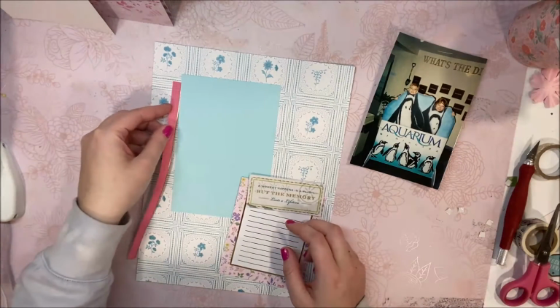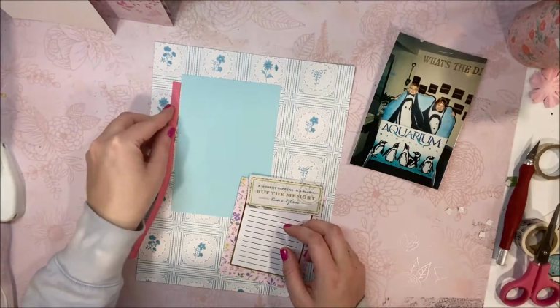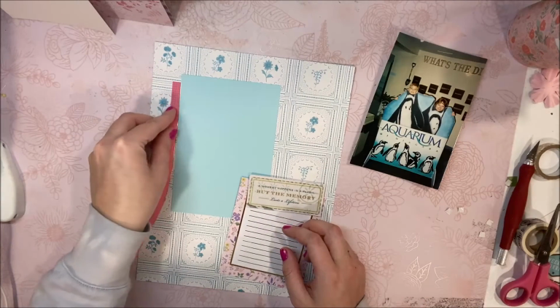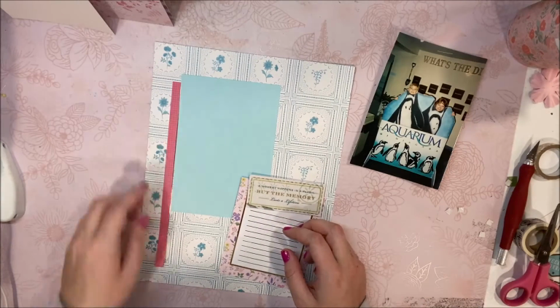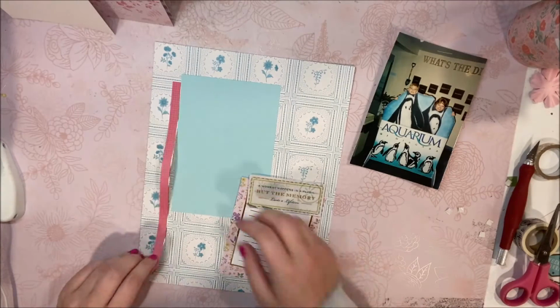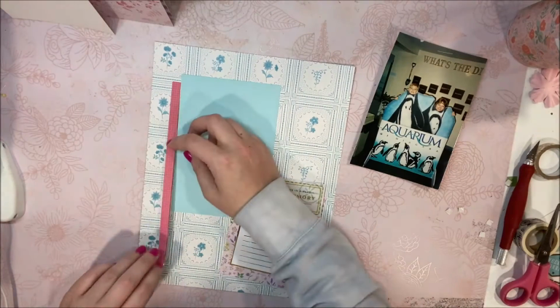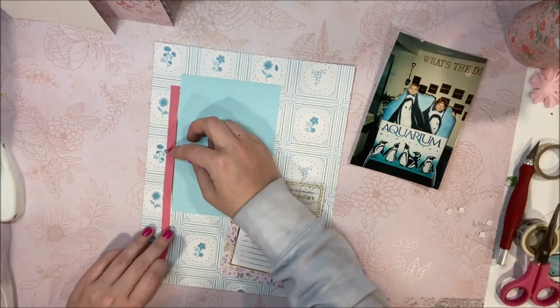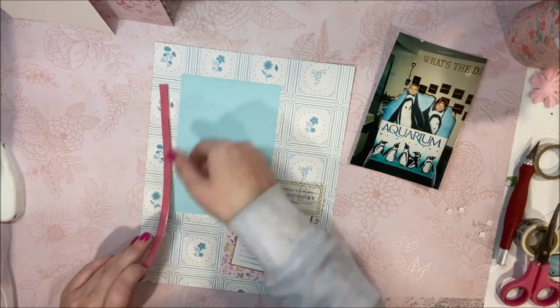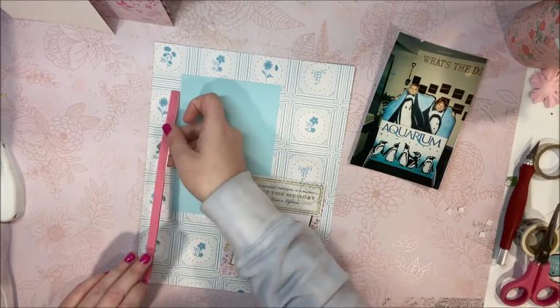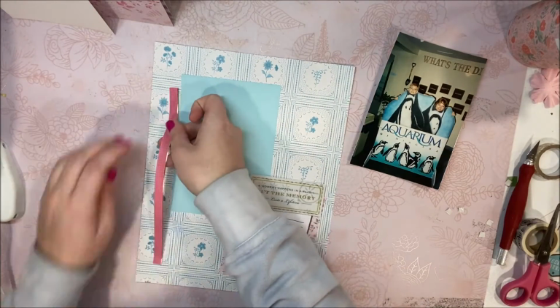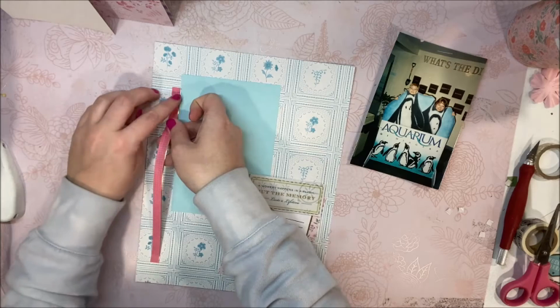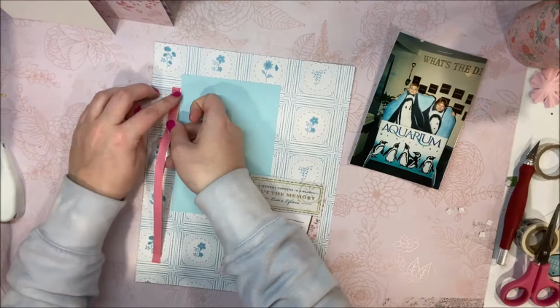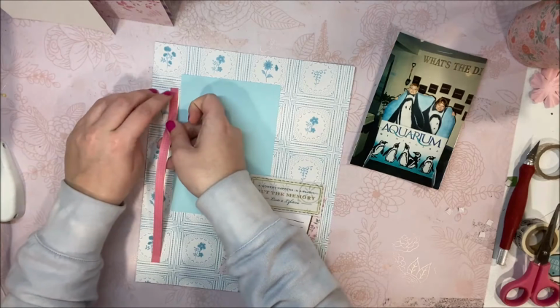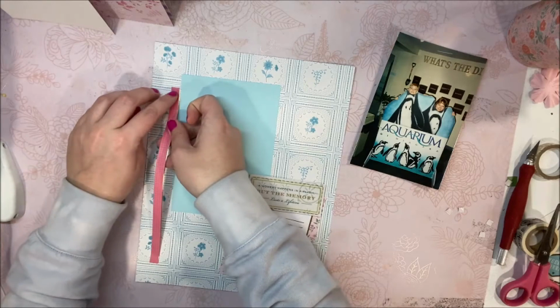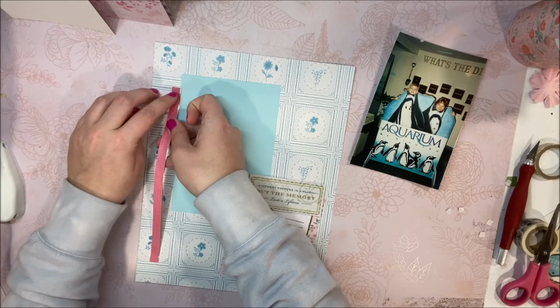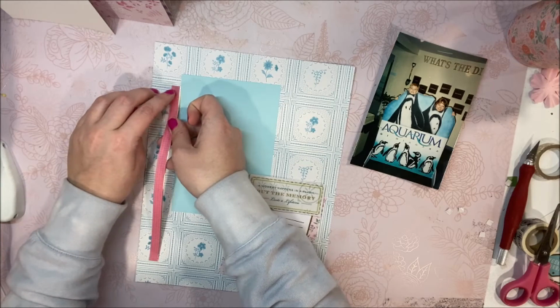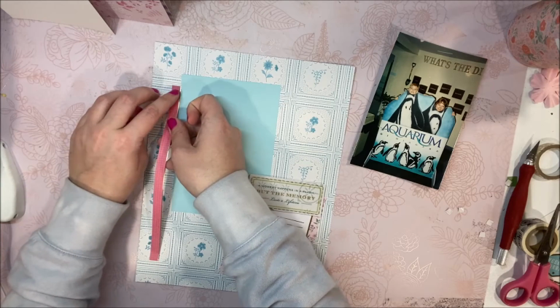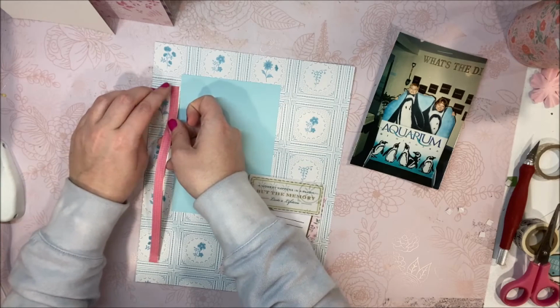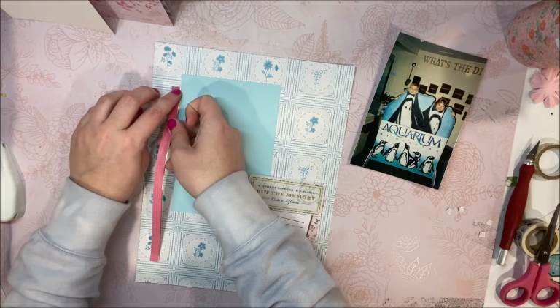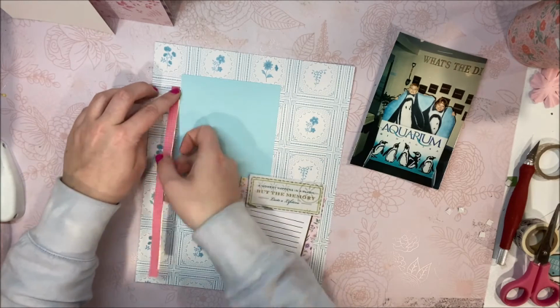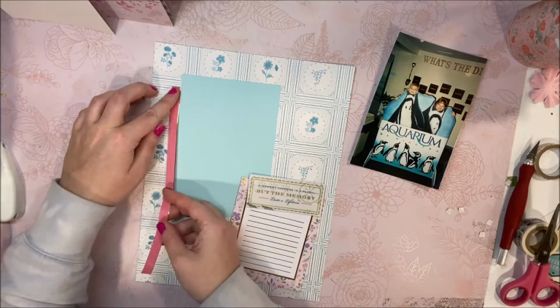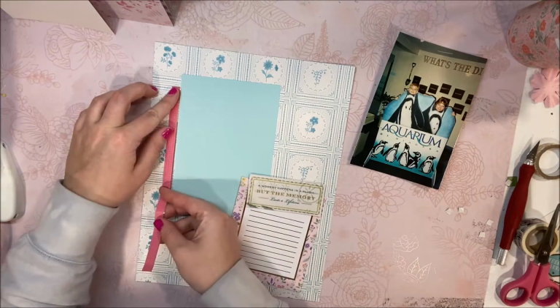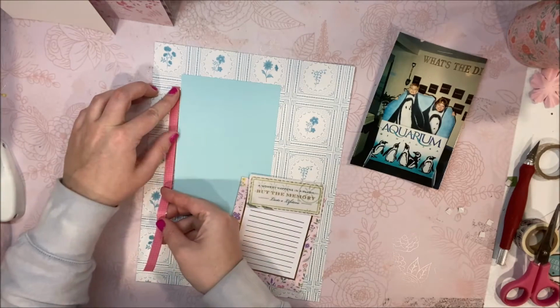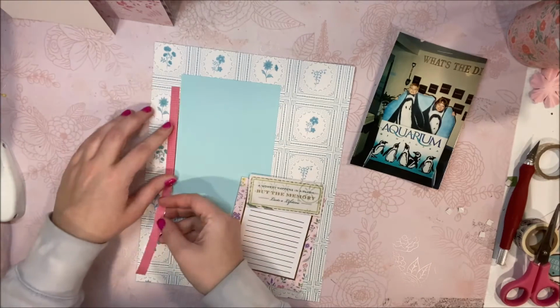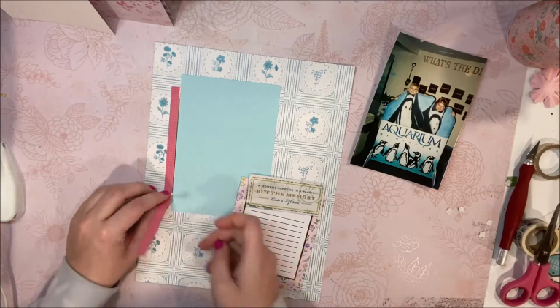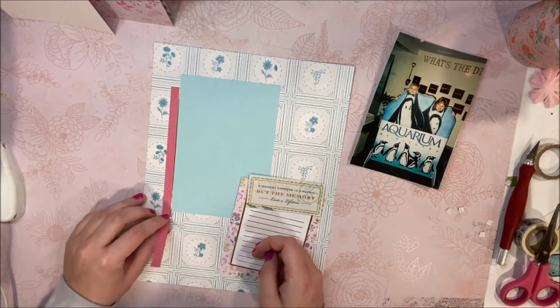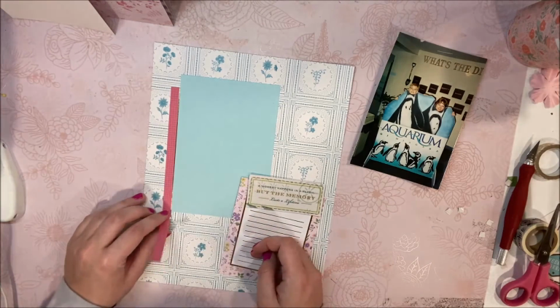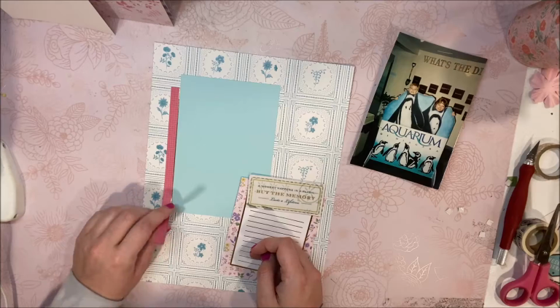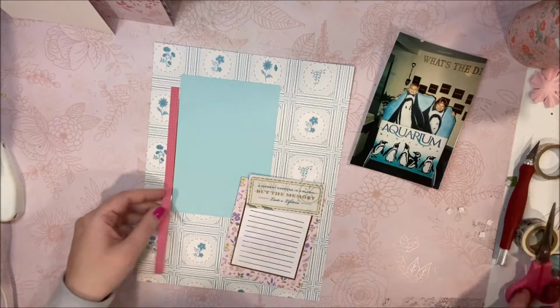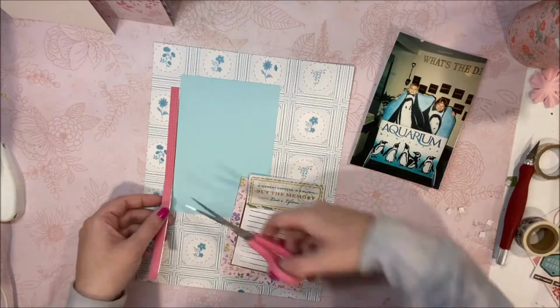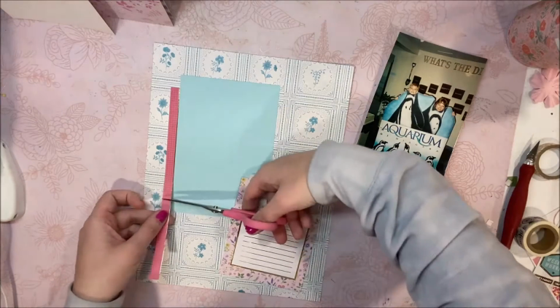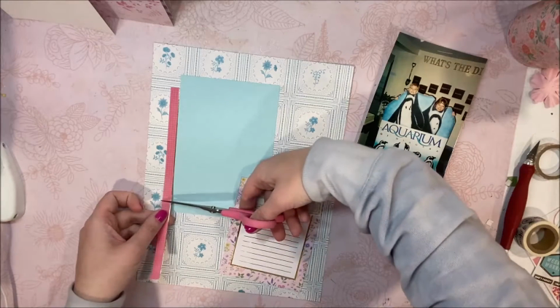Check out the Dollar Tree if you ever need some staple crafting supplies. I've got scissors from there, exacto knives, paper pierces — just anything, you name it. And their section is growing pretty much each month. Dollar Tree is really stepping up to the plate.